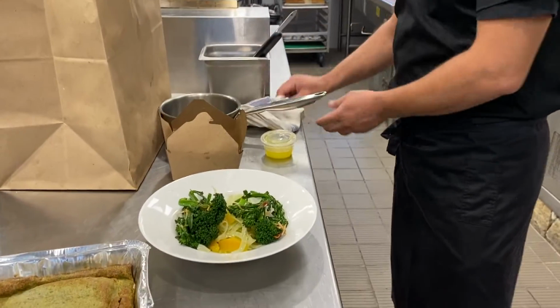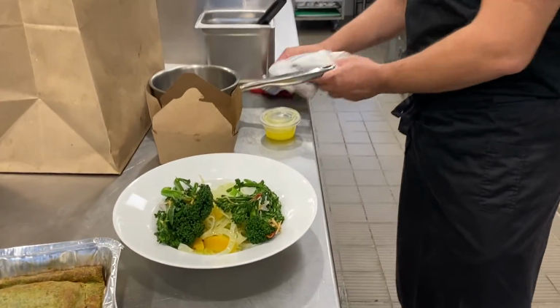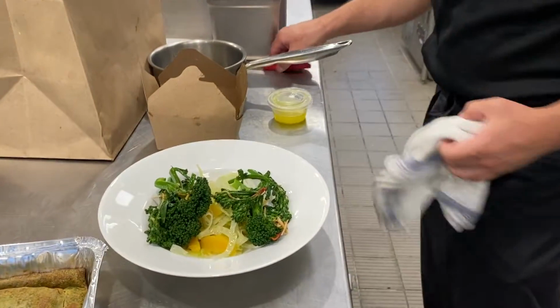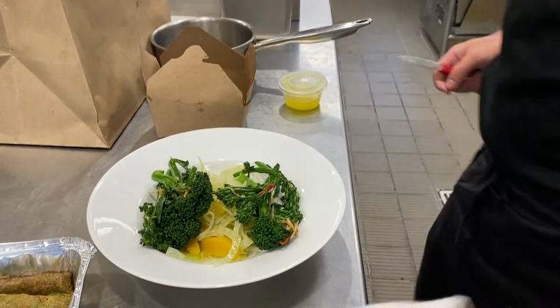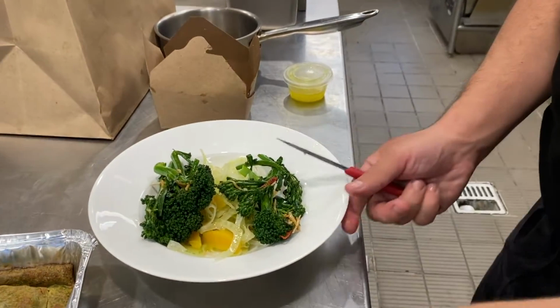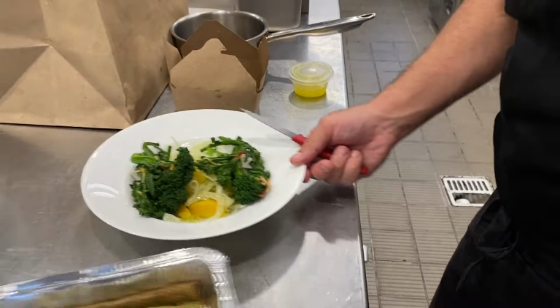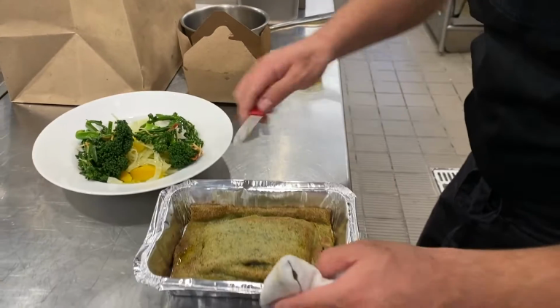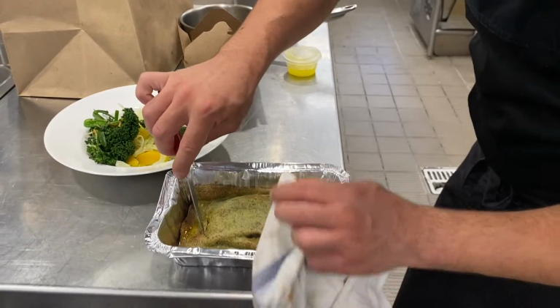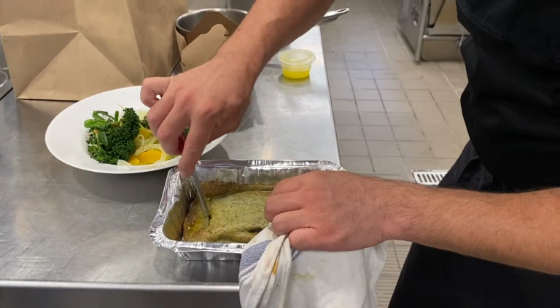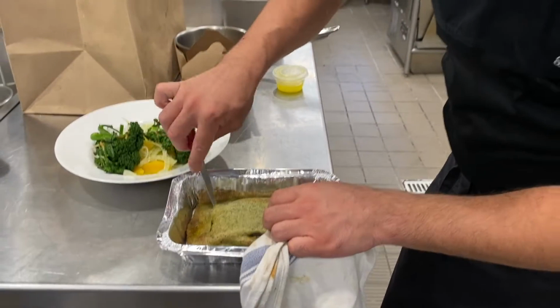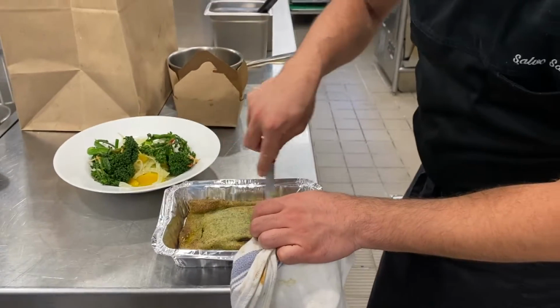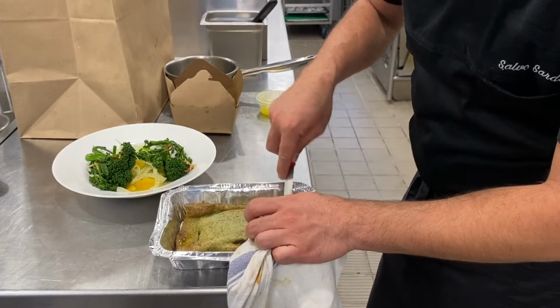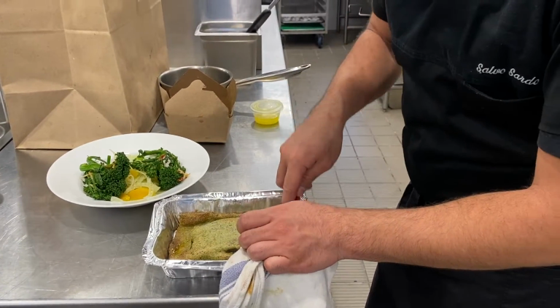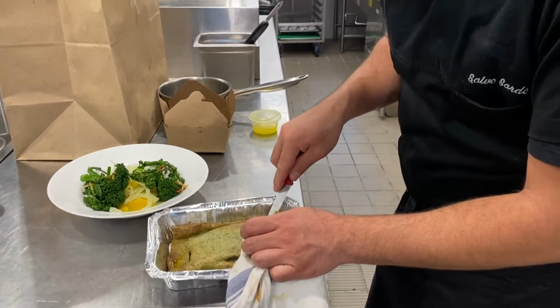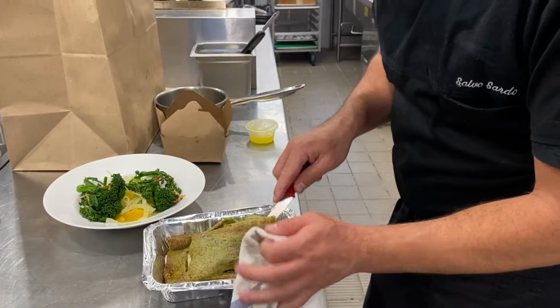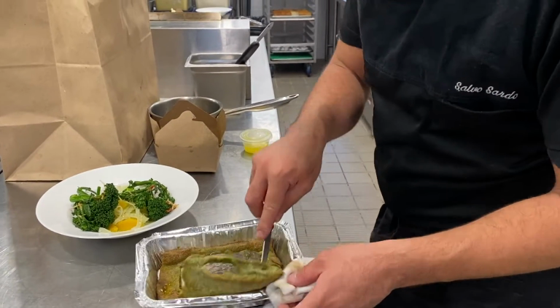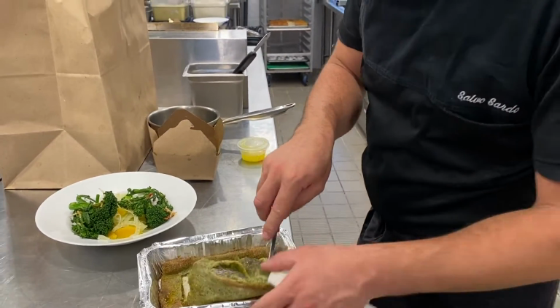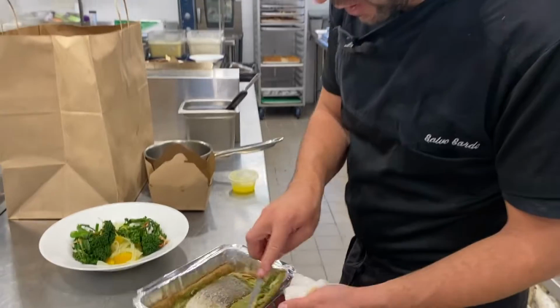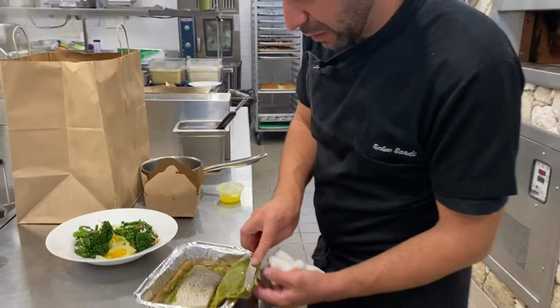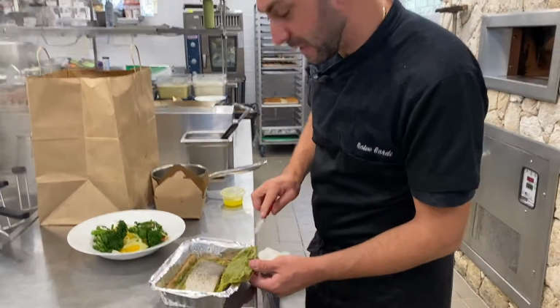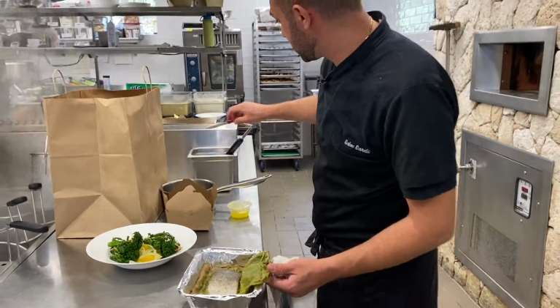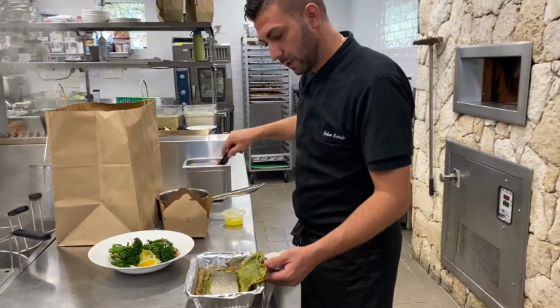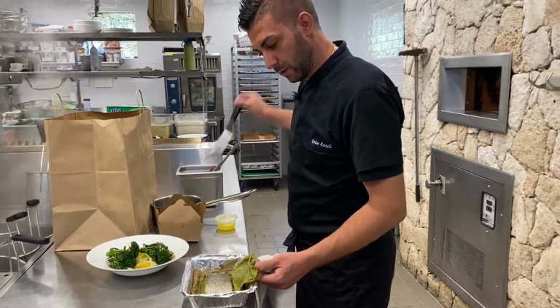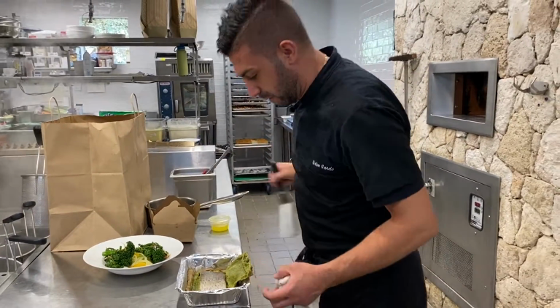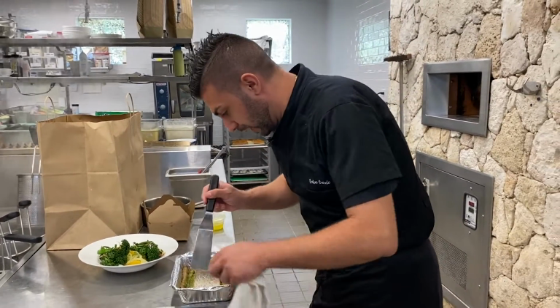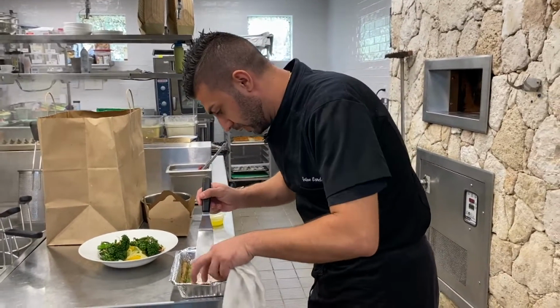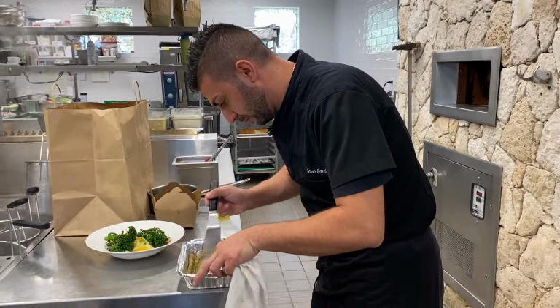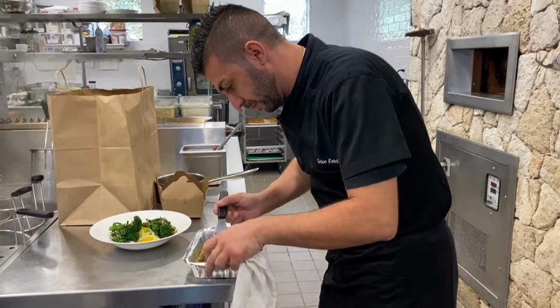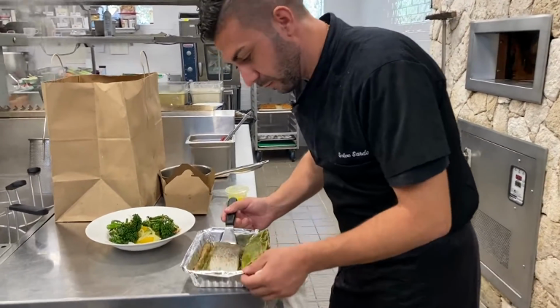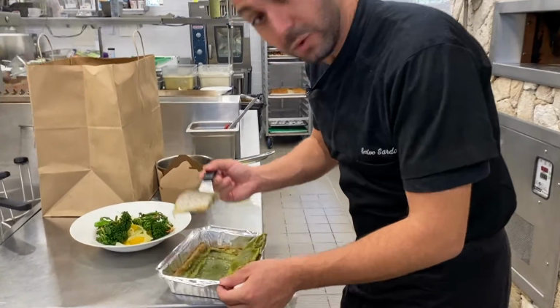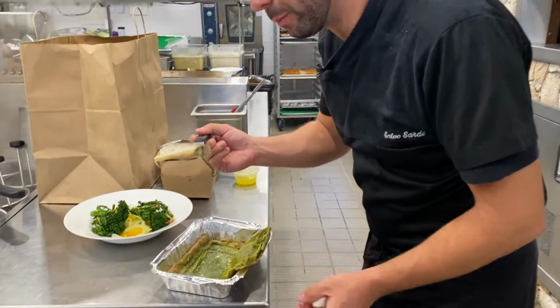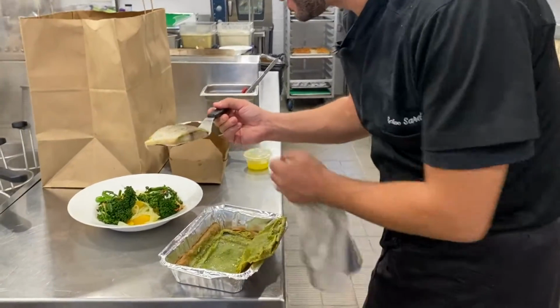And after, you need just to cut the crust. Open it — our Seabass is well cooked. You remove it from the crust.